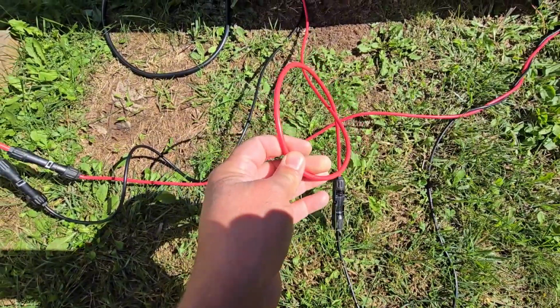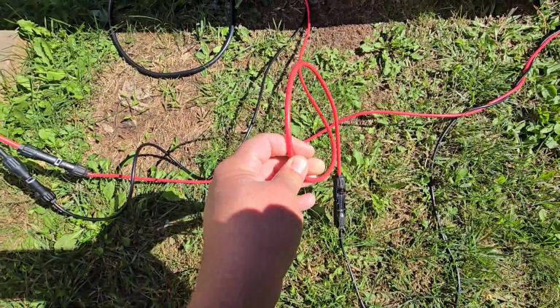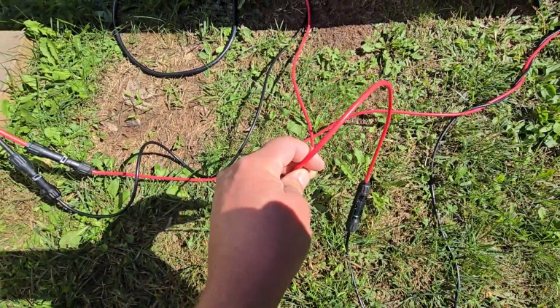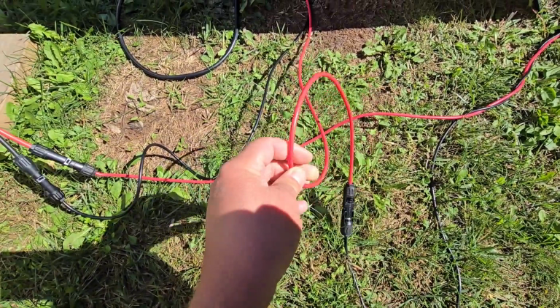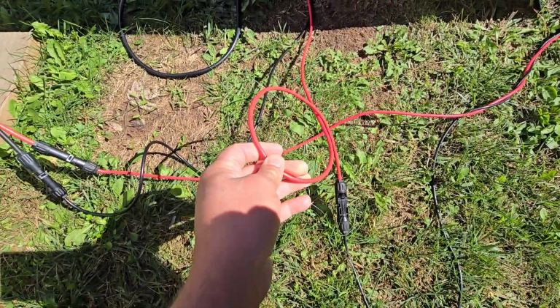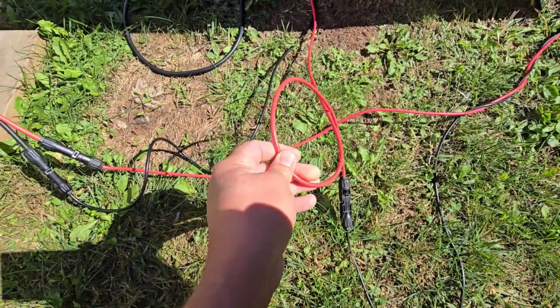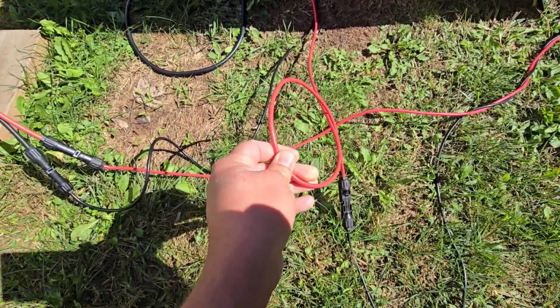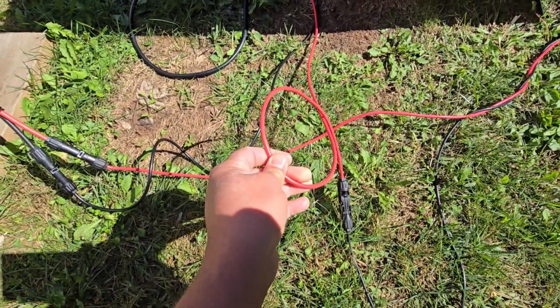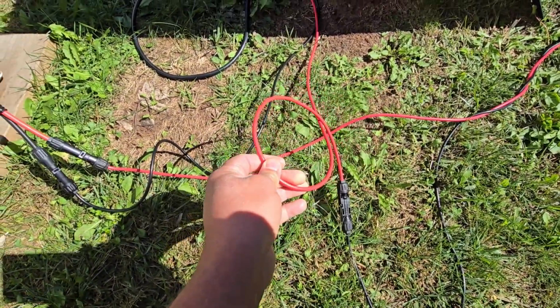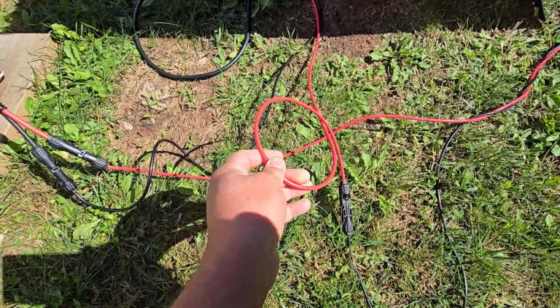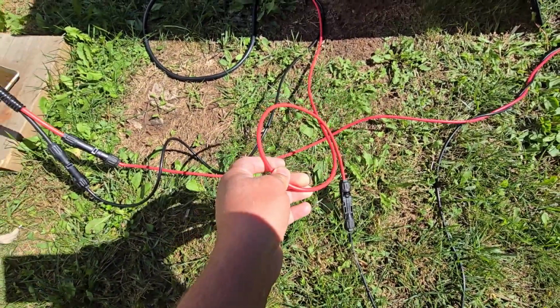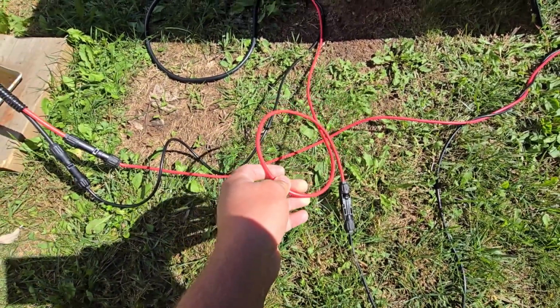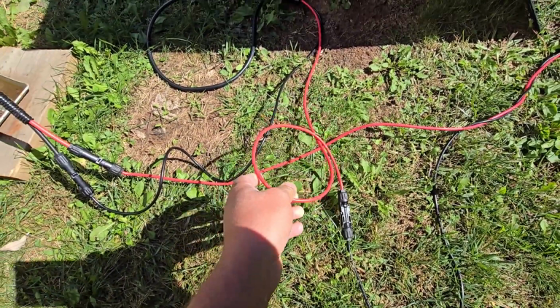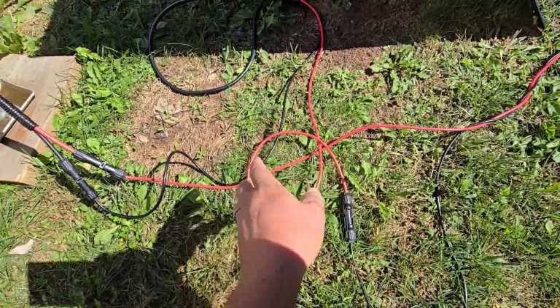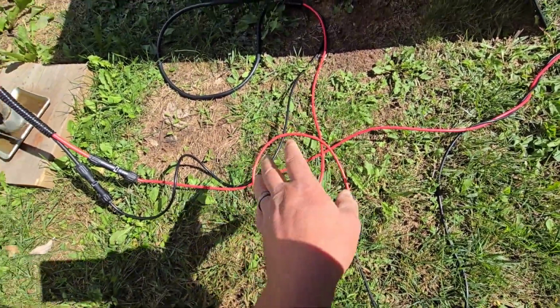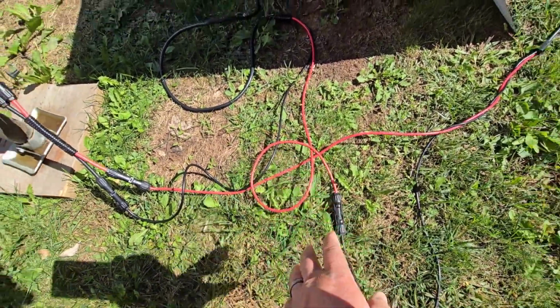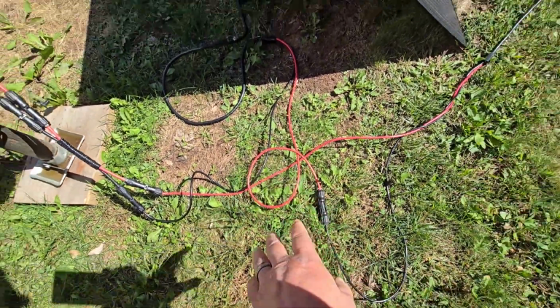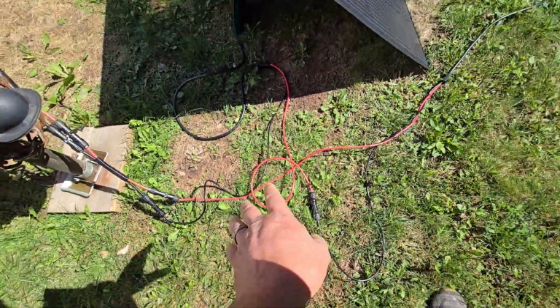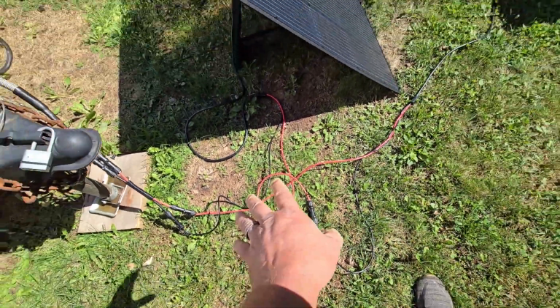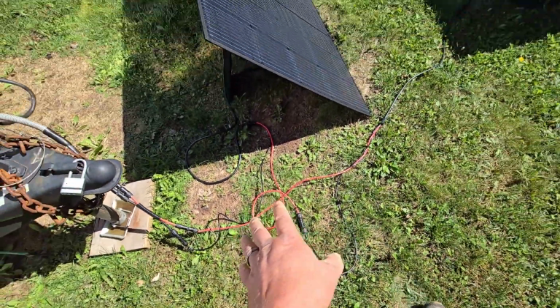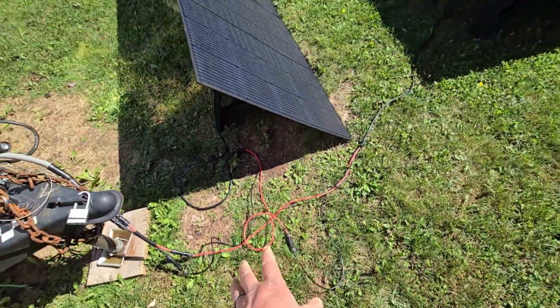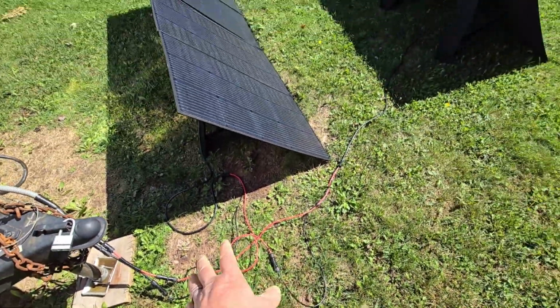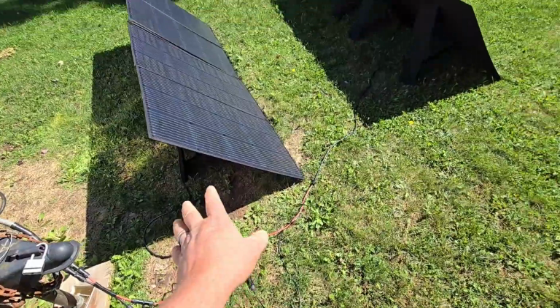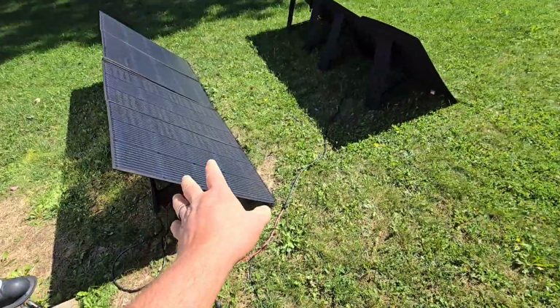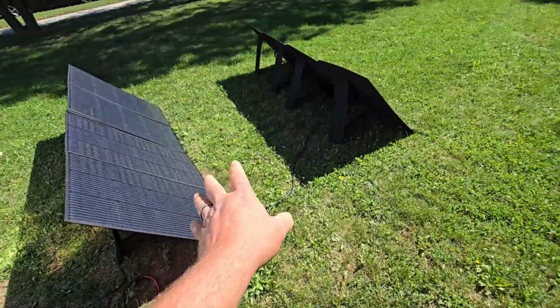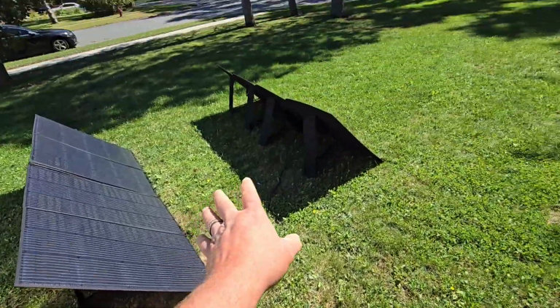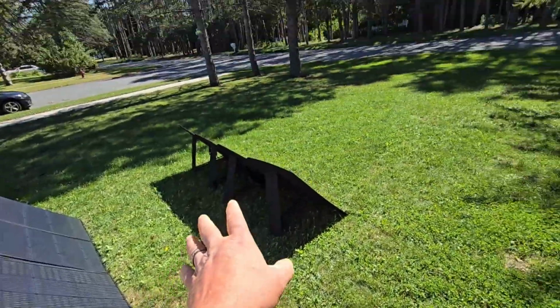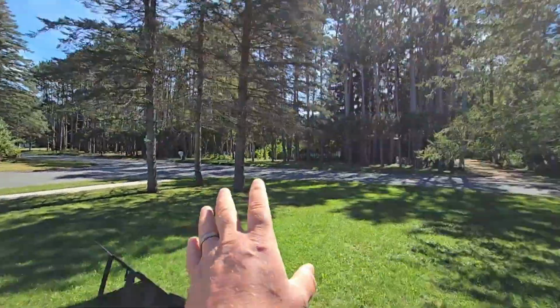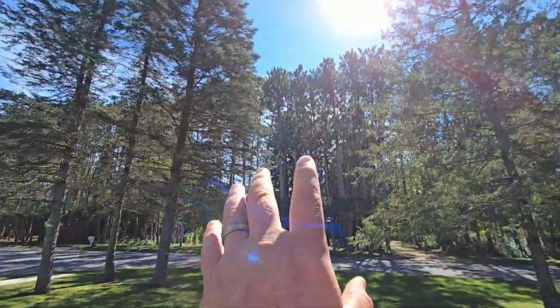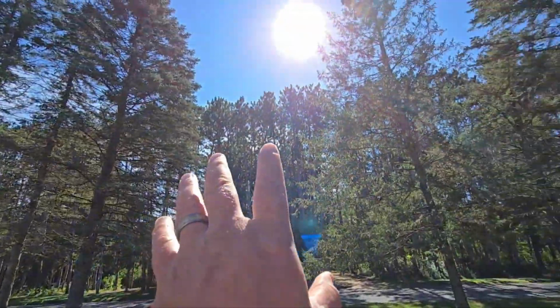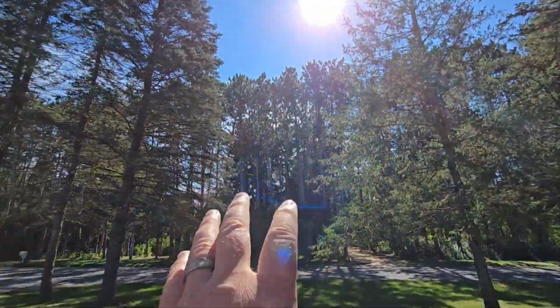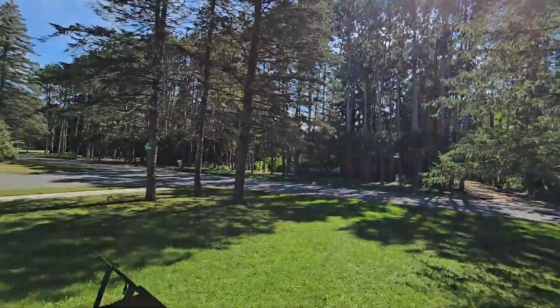Right now I have these wires at 10 gauge — kind of overkill probably for this setup, but it's better to have it than not to have it. We've got some good sun here.